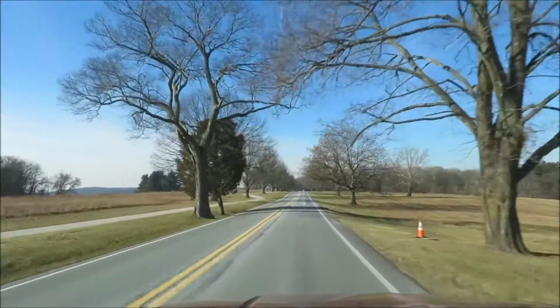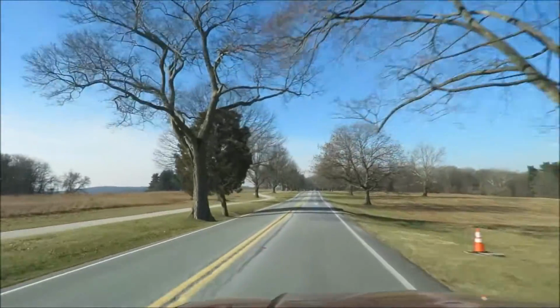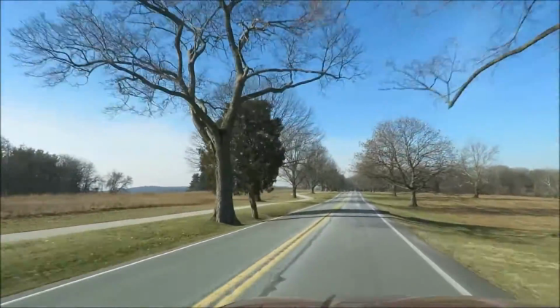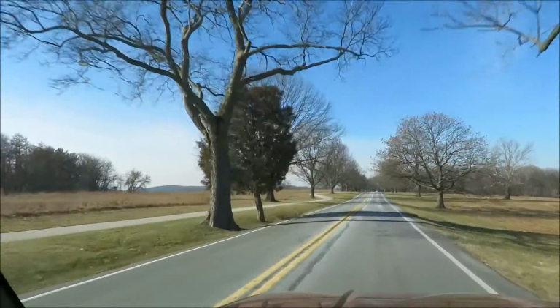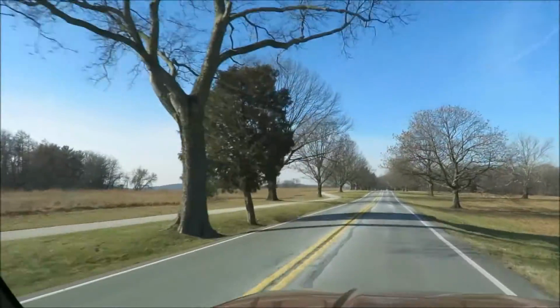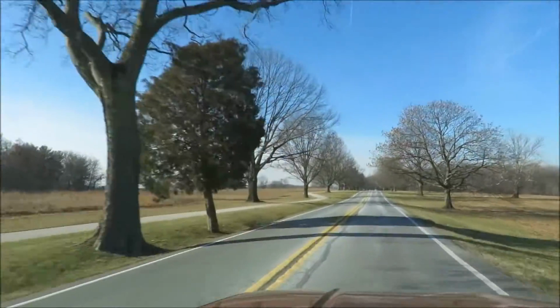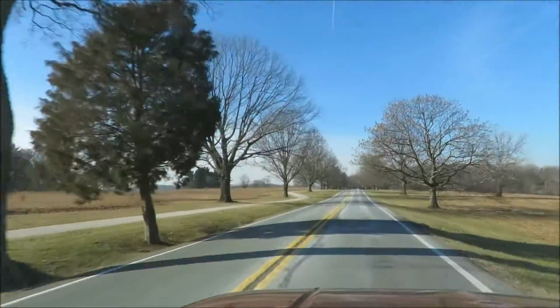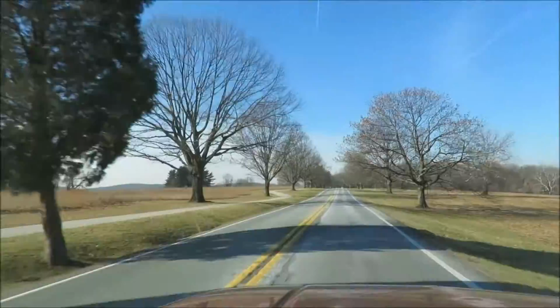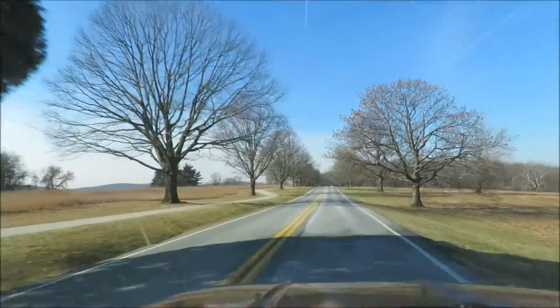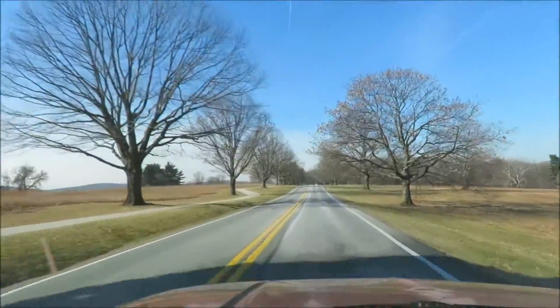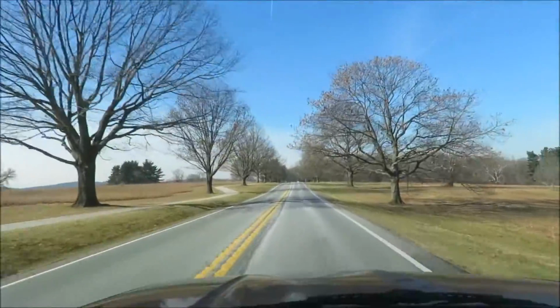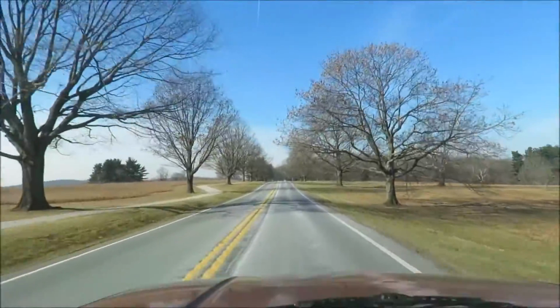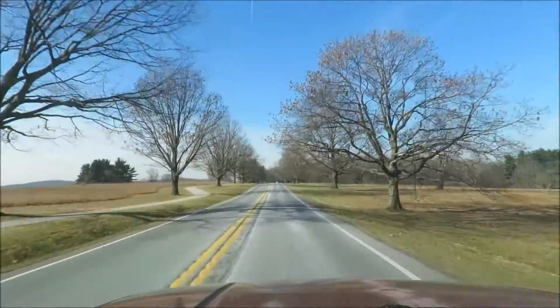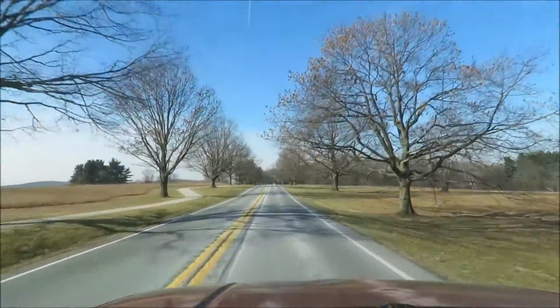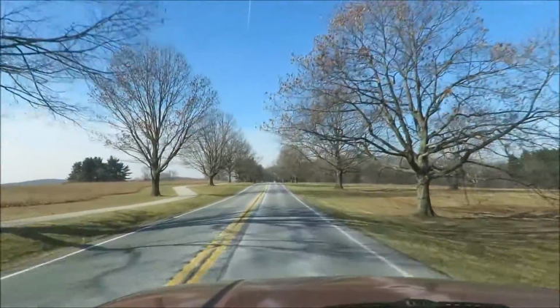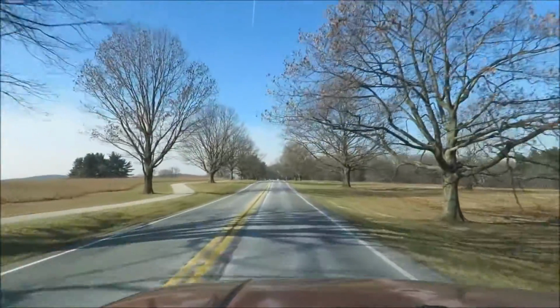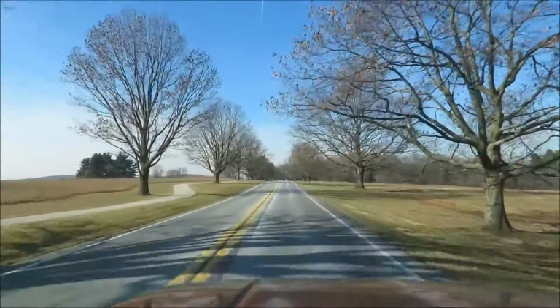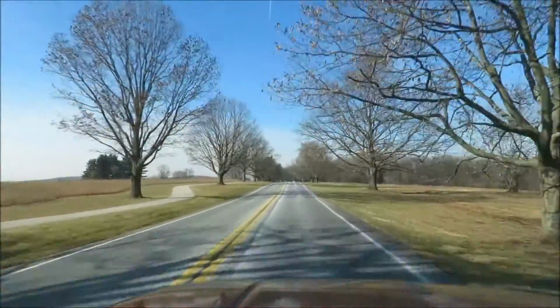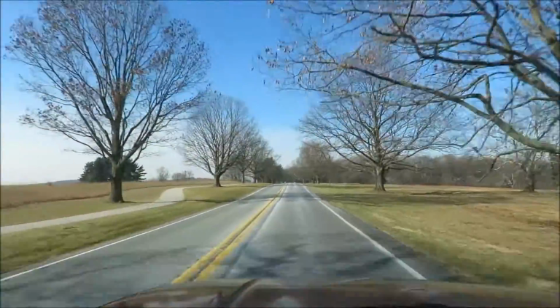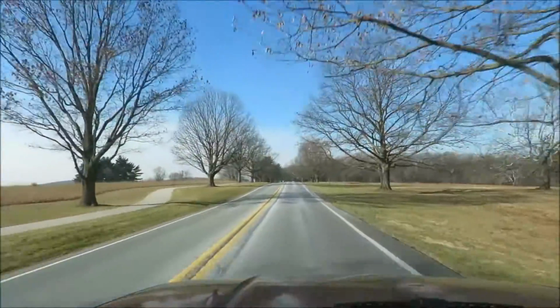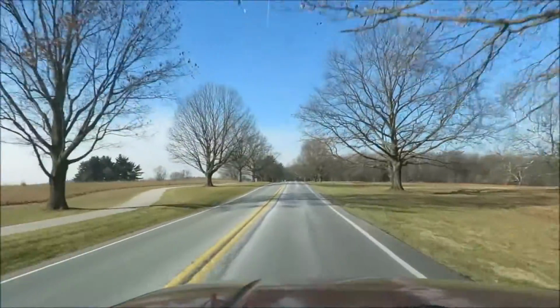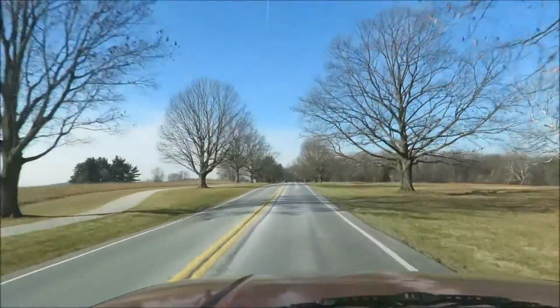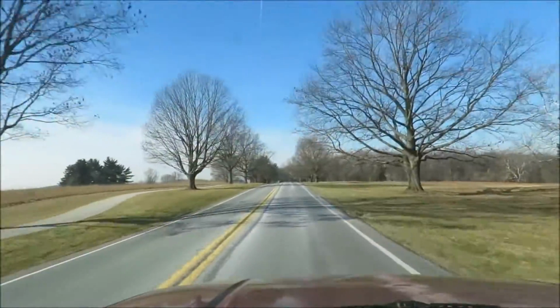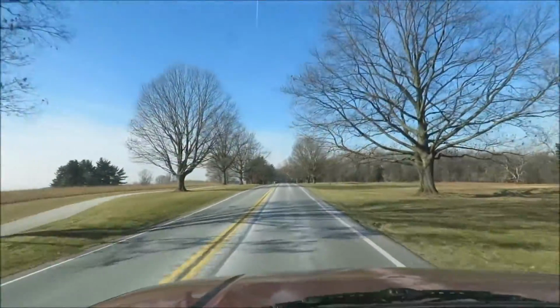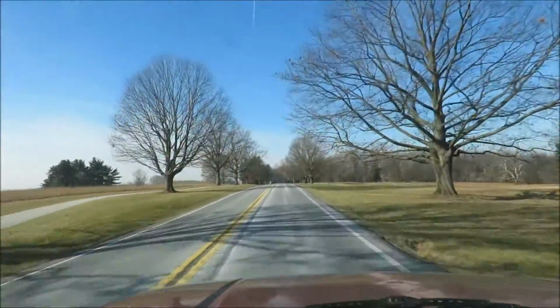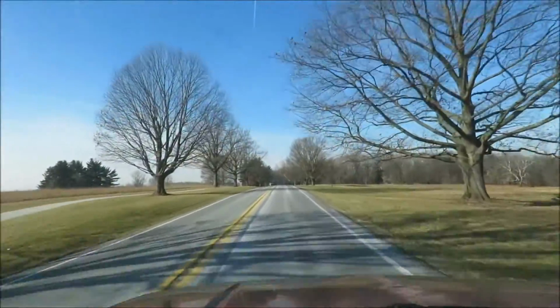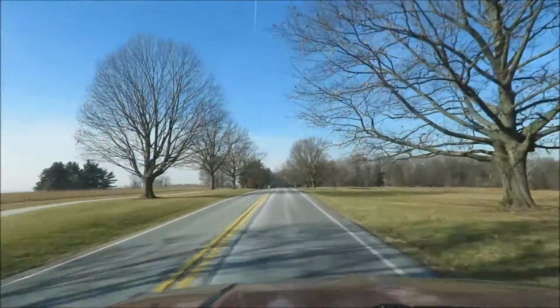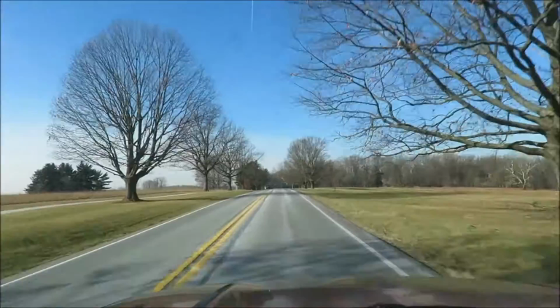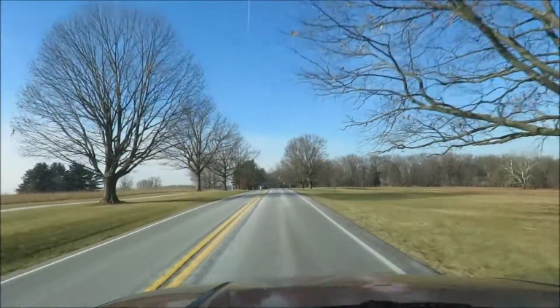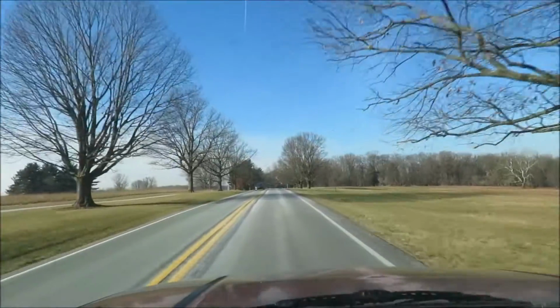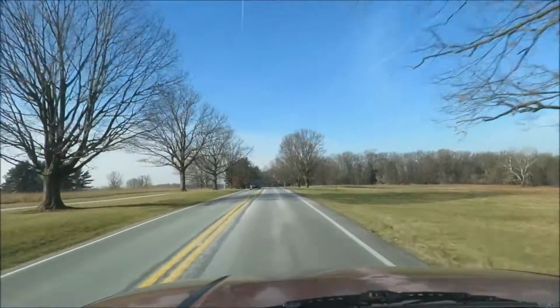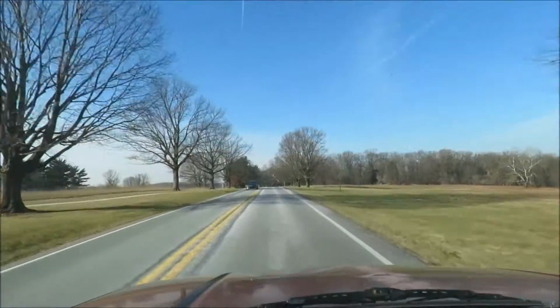This whole area here is part of the Valley Forge National Historic Park. When I'm done with the high point, I'm going to come back here and do some hiking — check things out here.